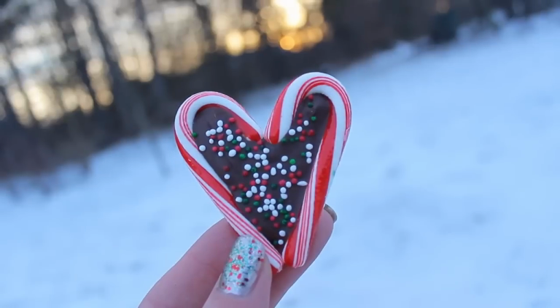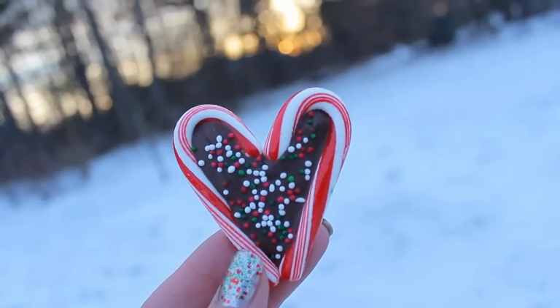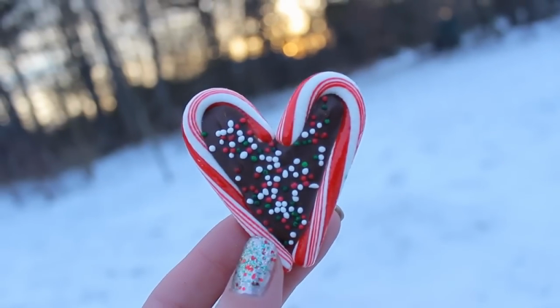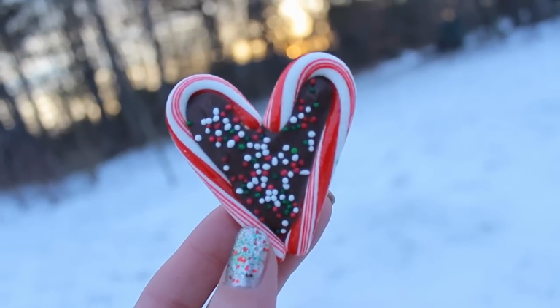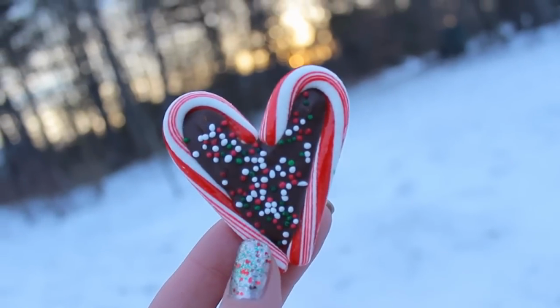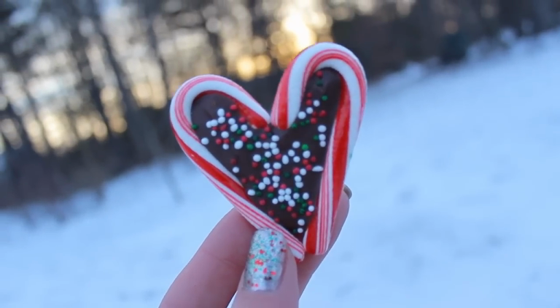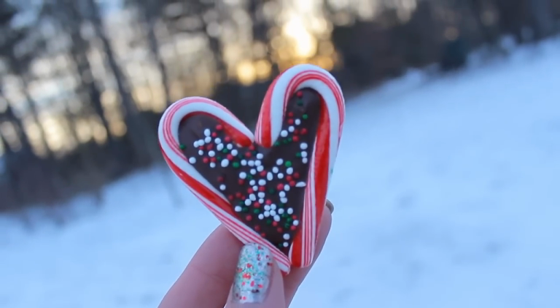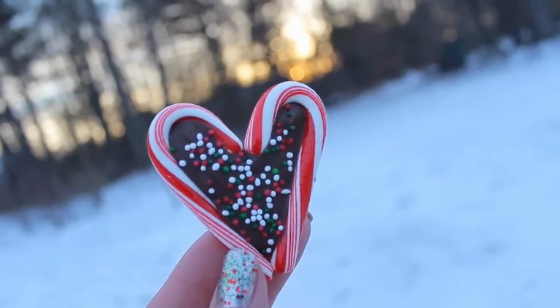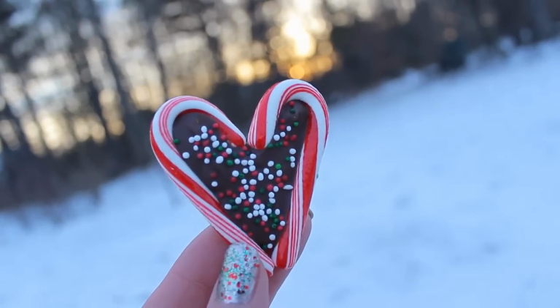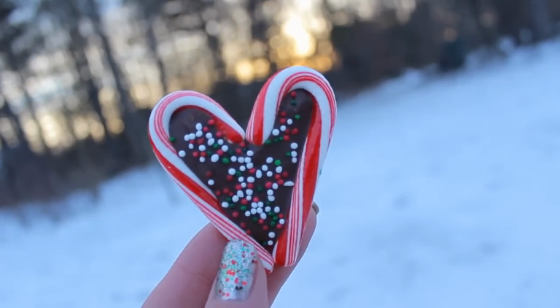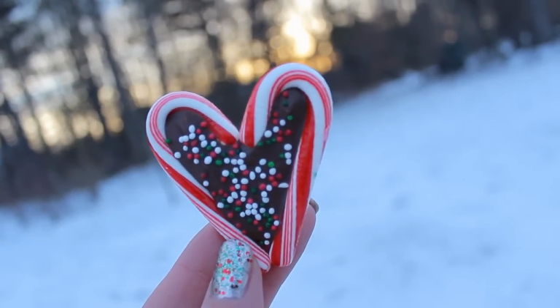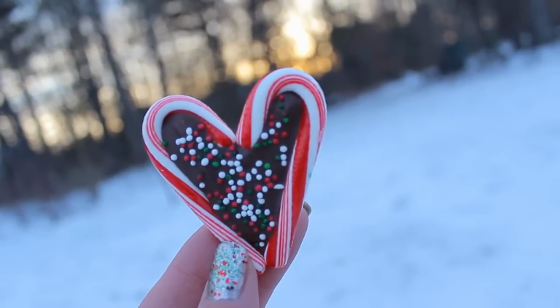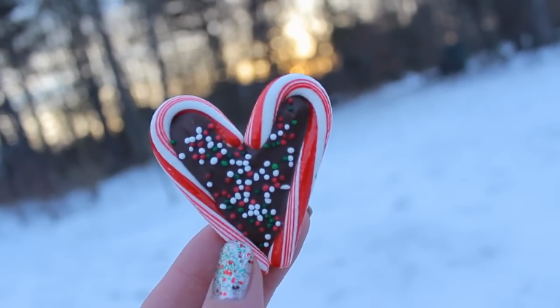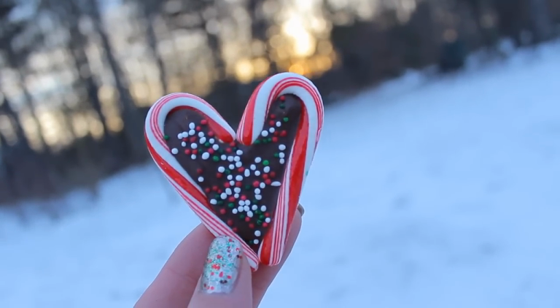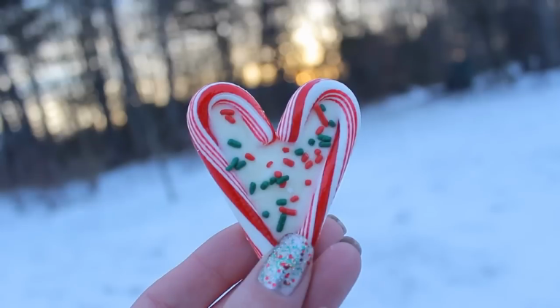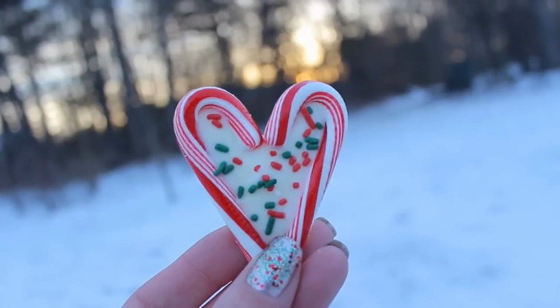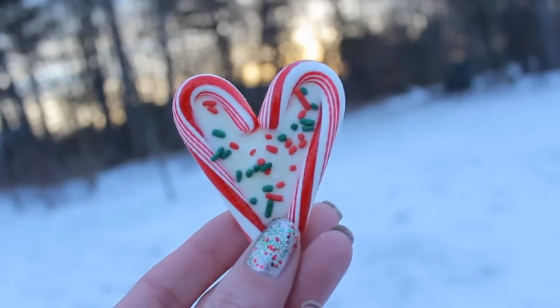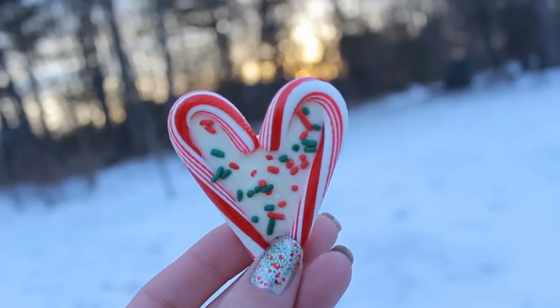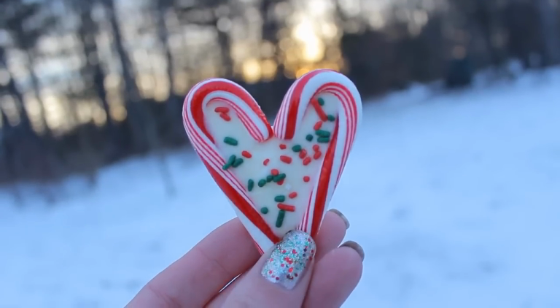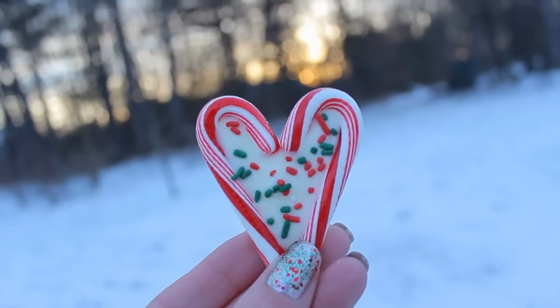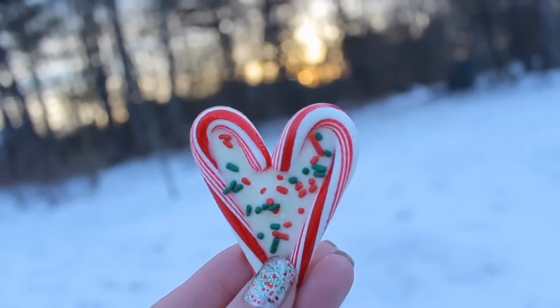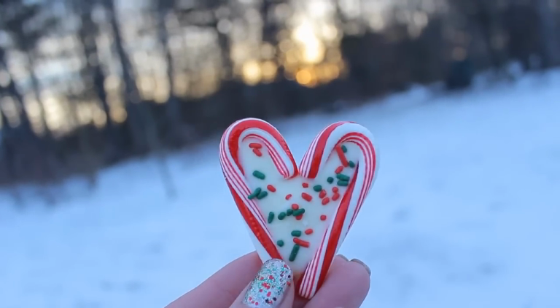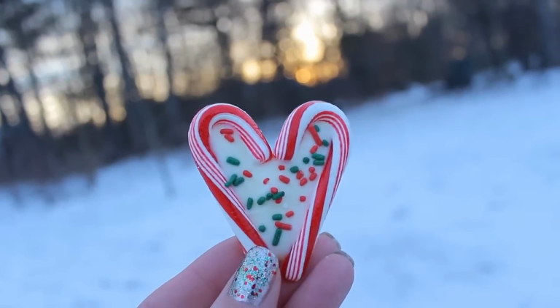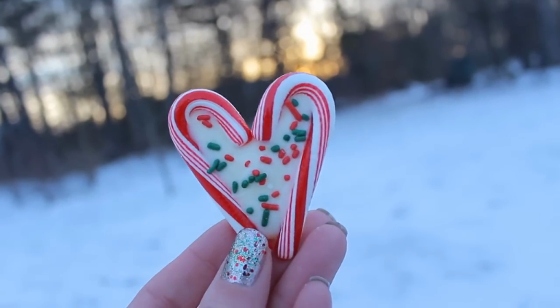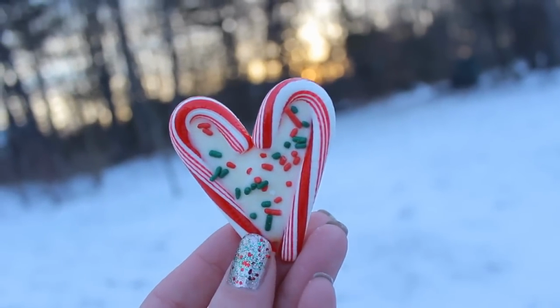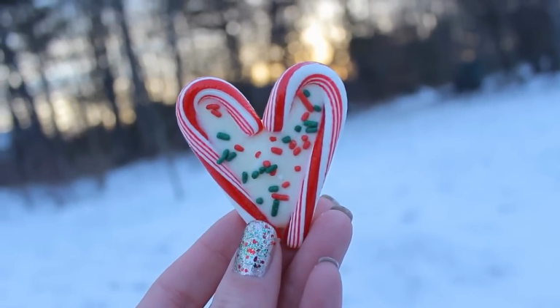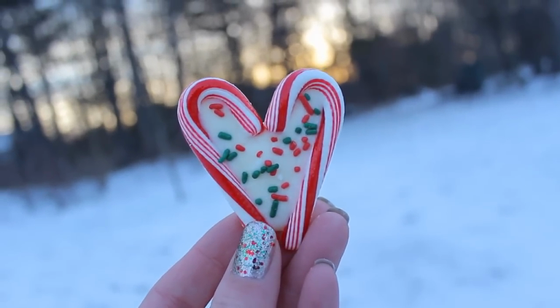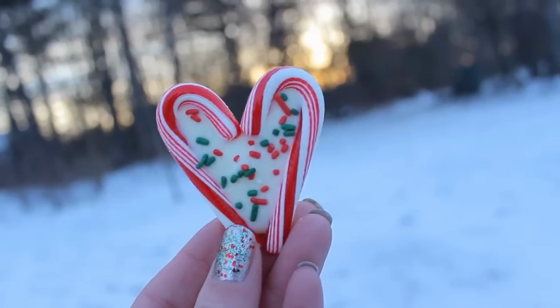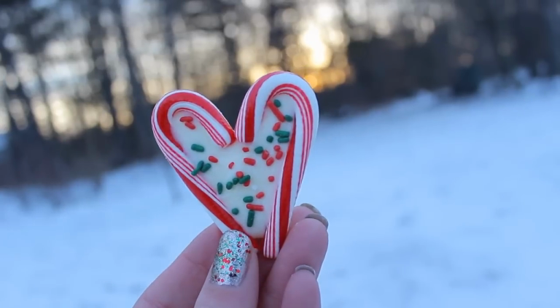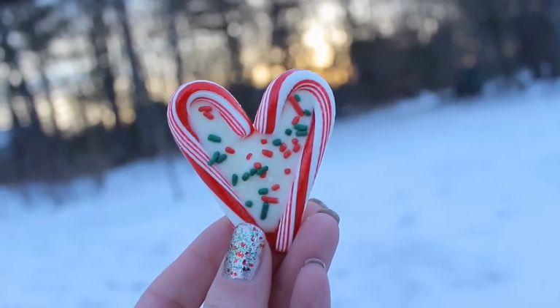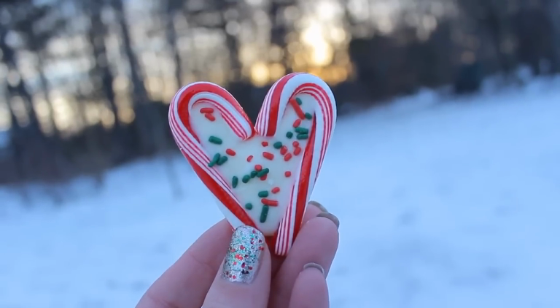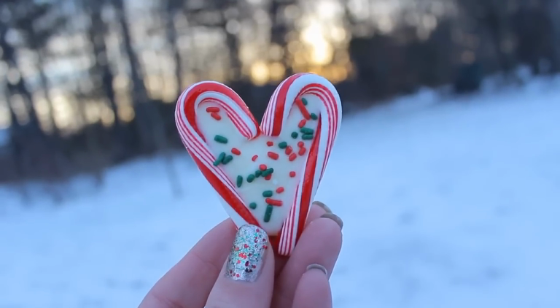I also wanted to mention that these adorable little candy cane hearts would also be super cute with the hot chocolate. I forgot to add any to mine but I wanted to mention it to you guys. If you'd like to see how to make these, I will post a link for that video down below.